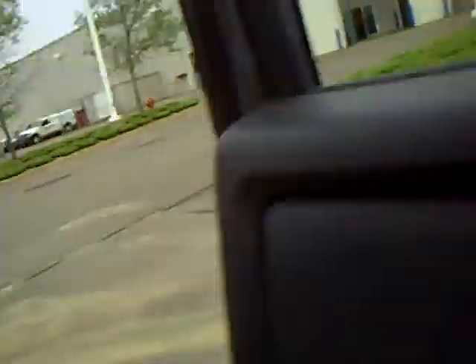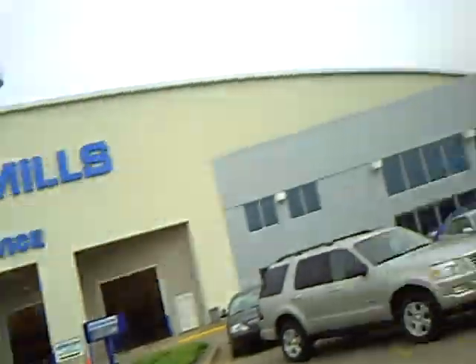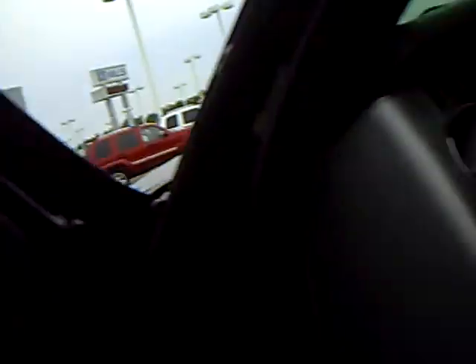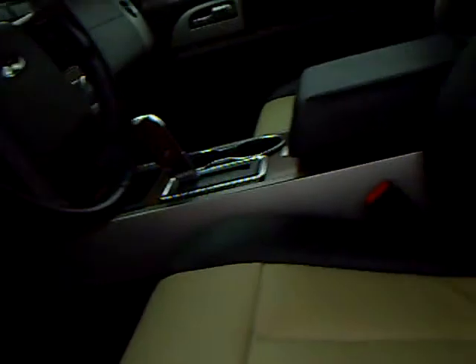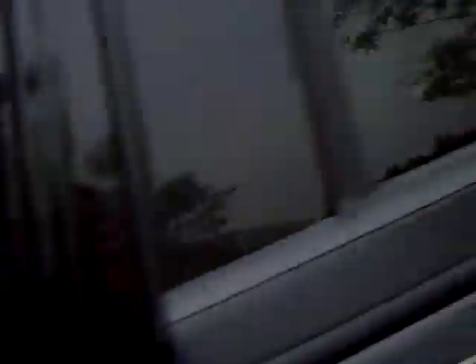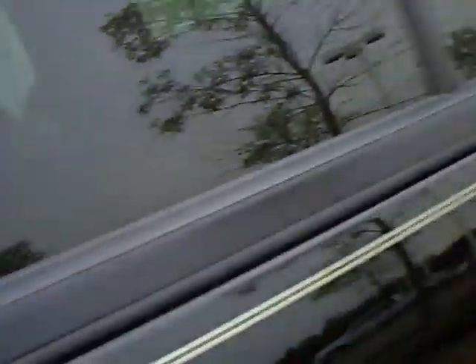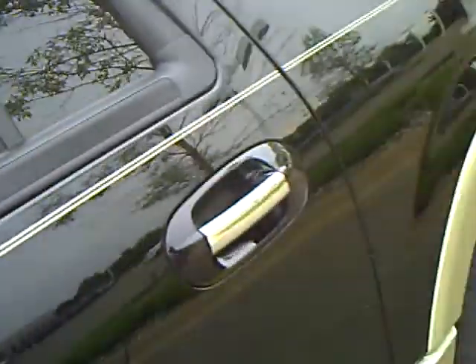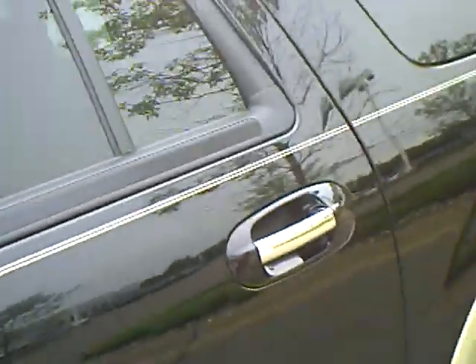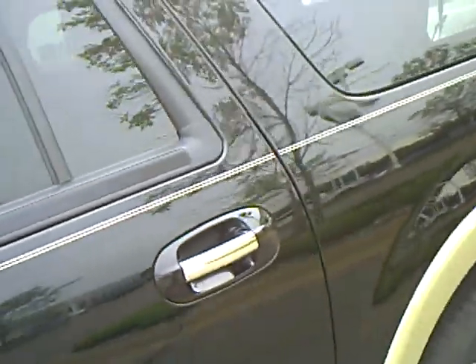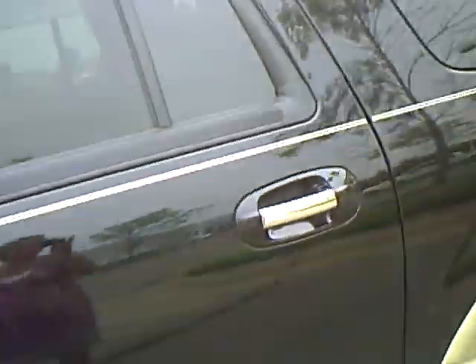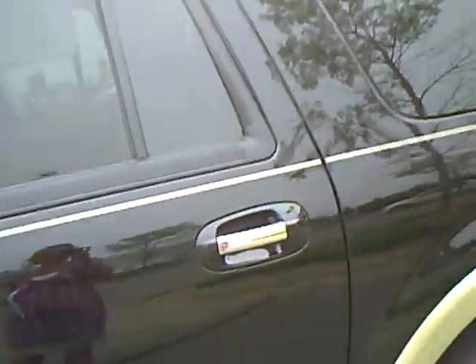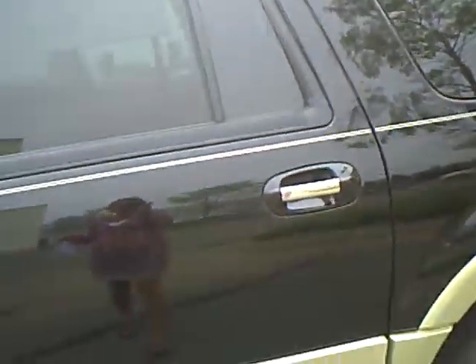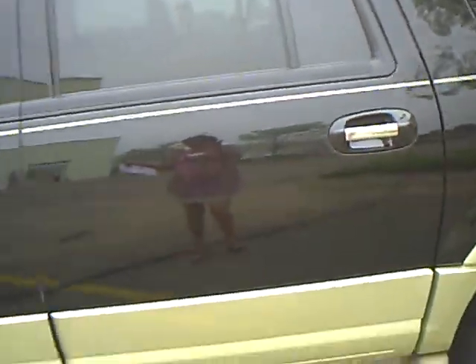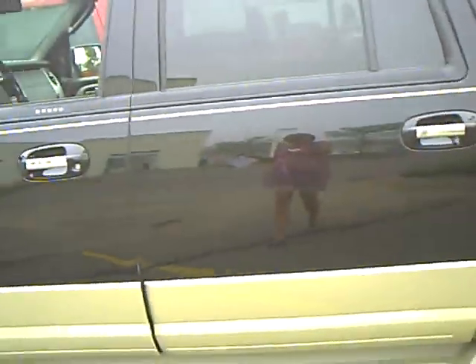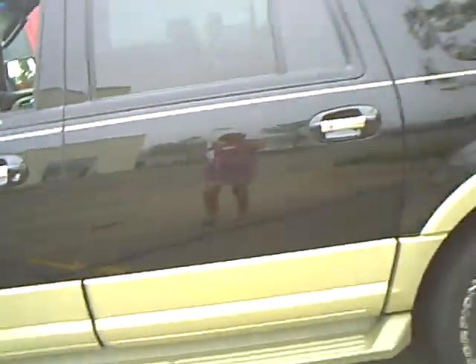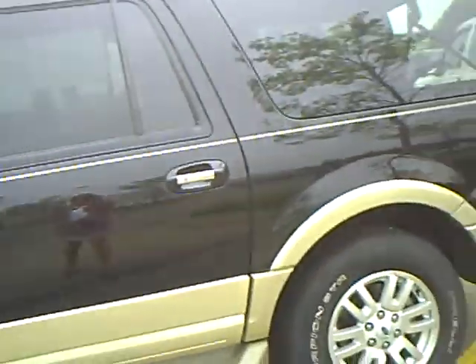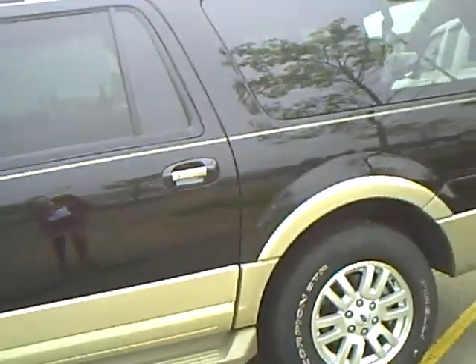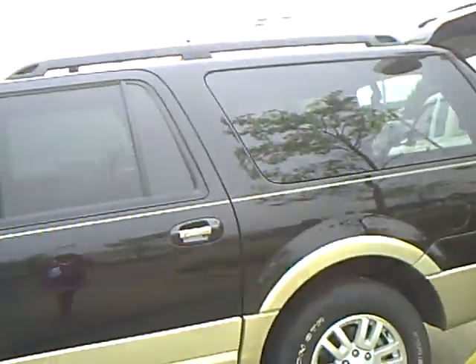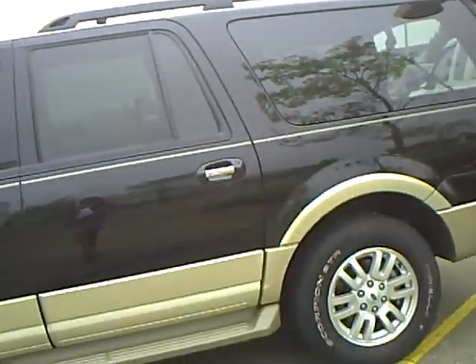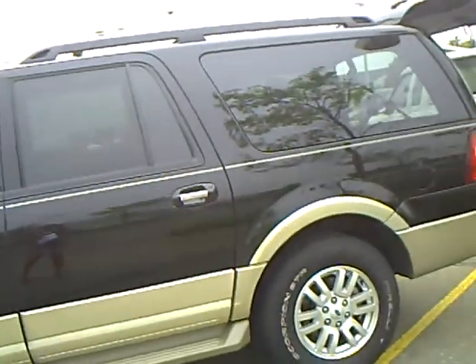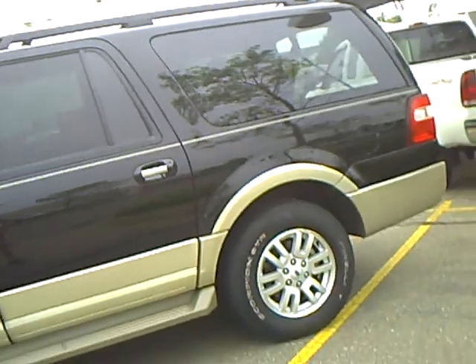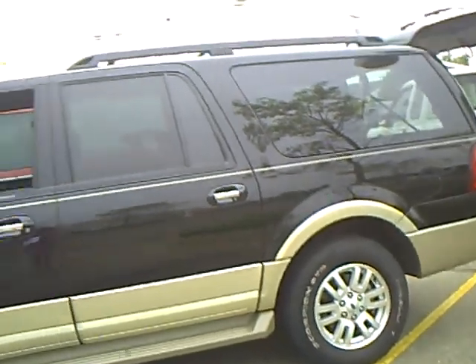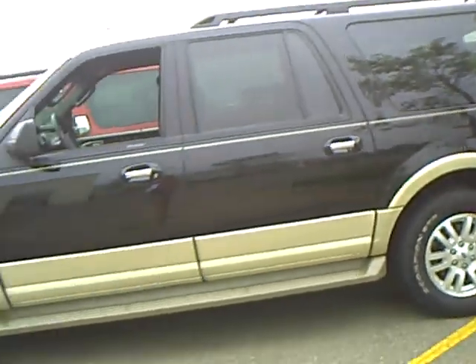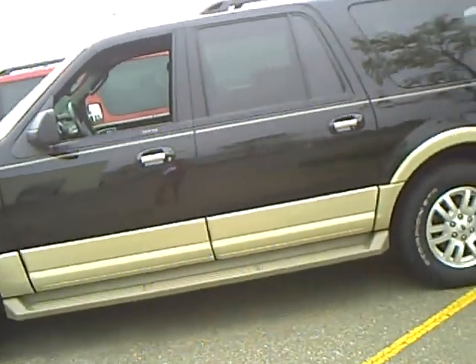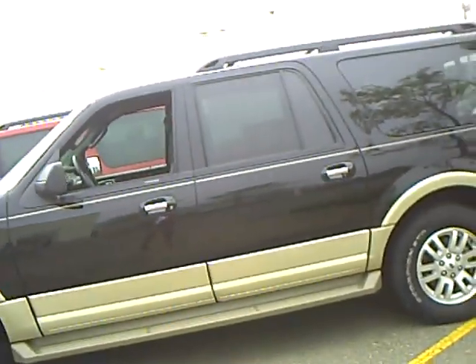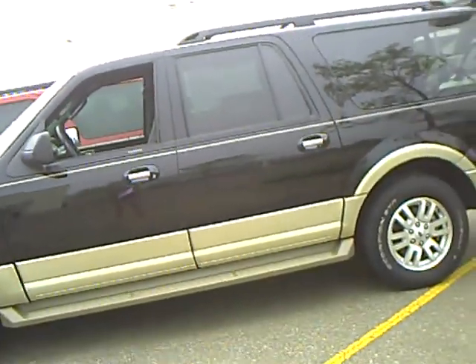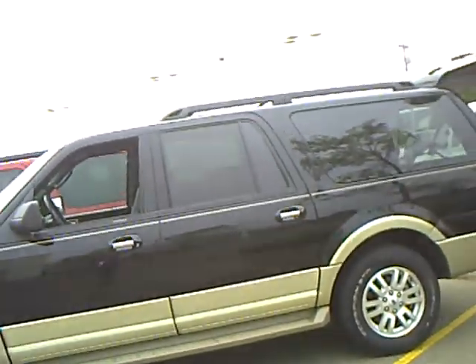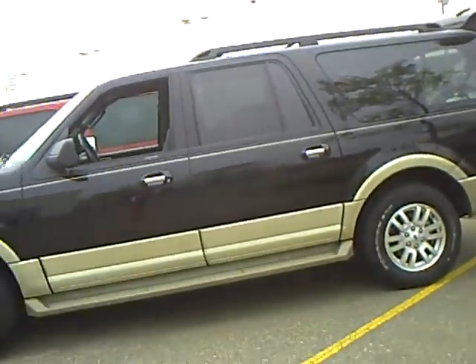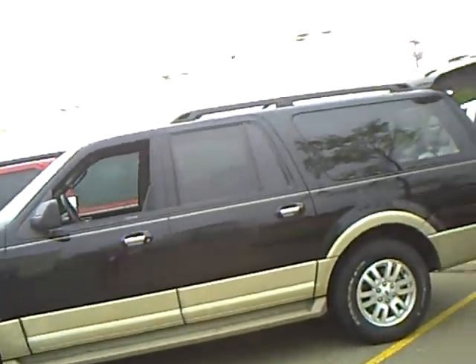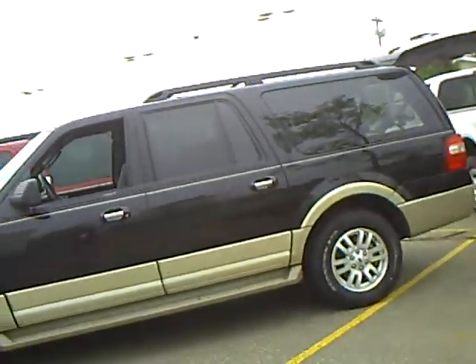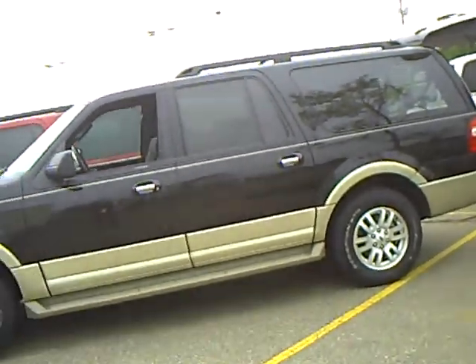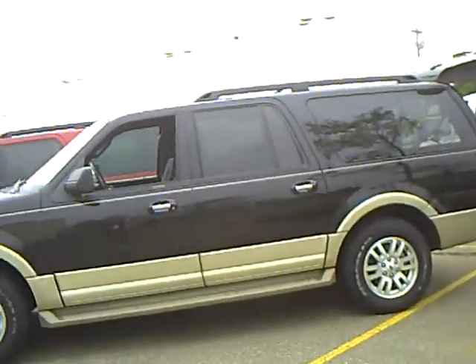Once again, this is Marilyn Kramer from Mills Ford in Brainerd Baxter. I am going to stand back and show you this big, beautiful baby one more time. There it is.